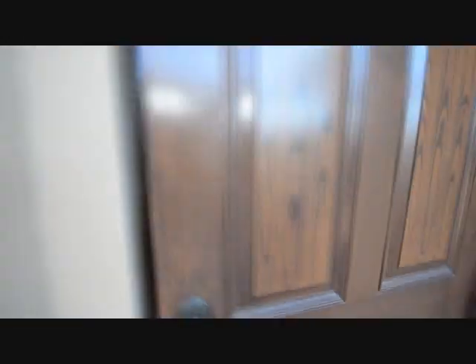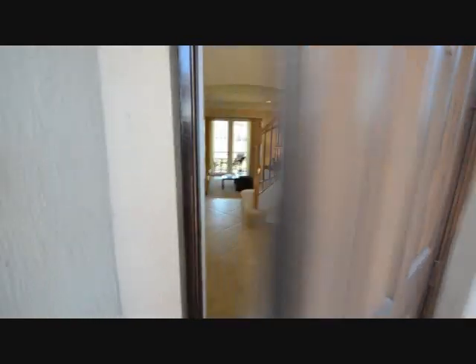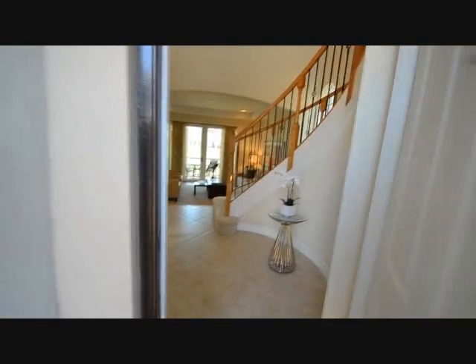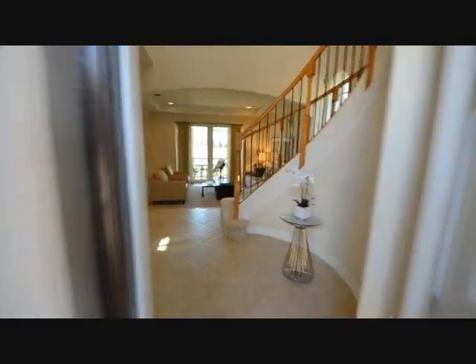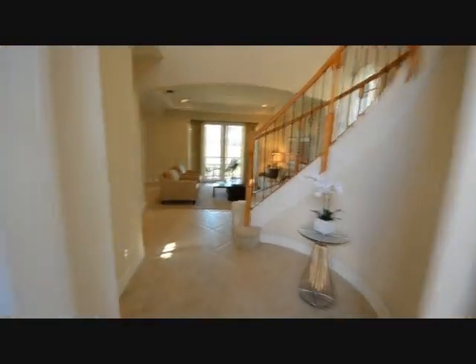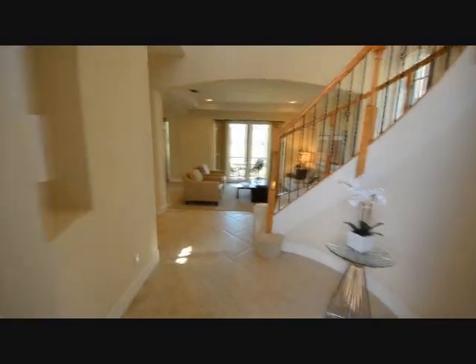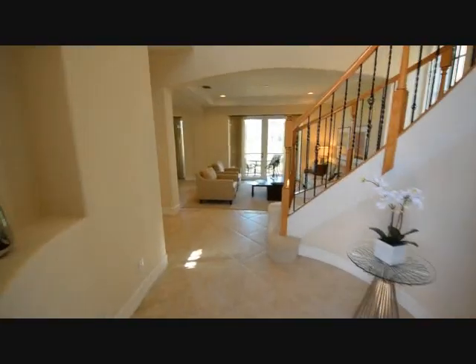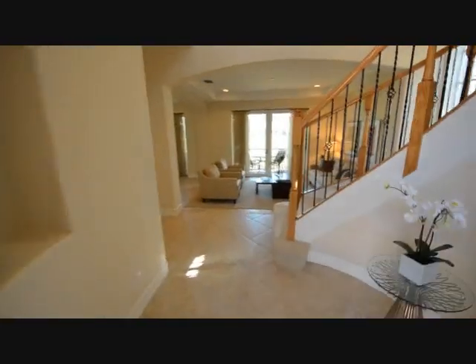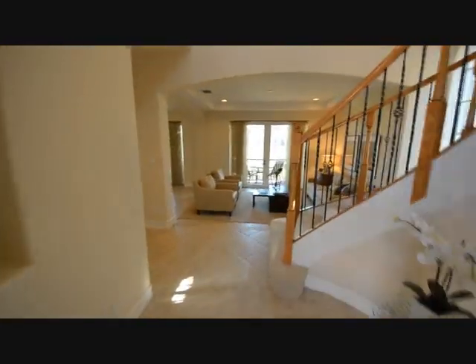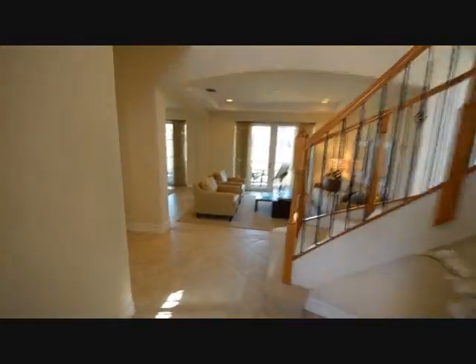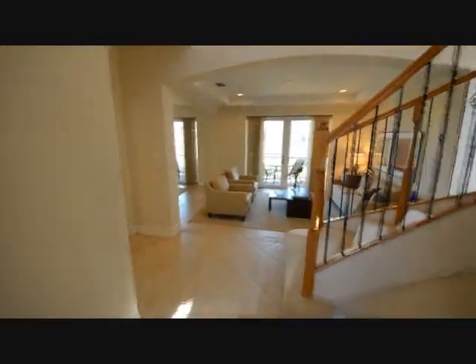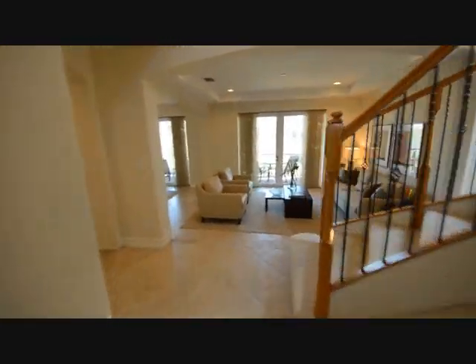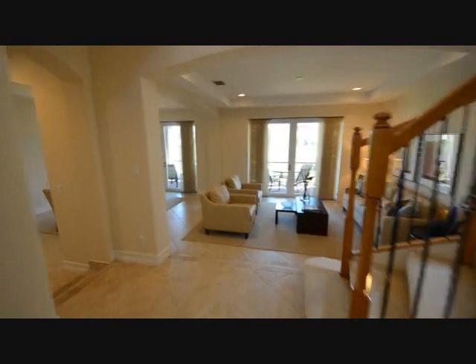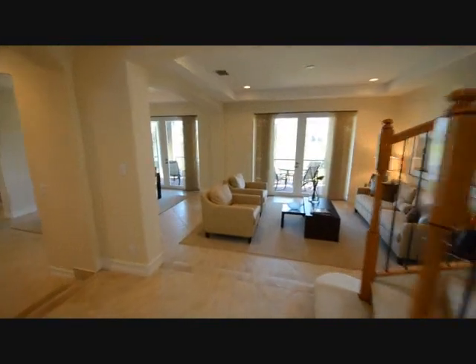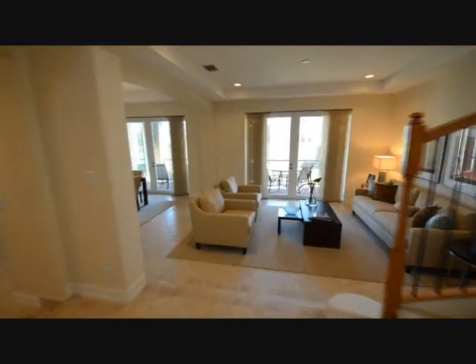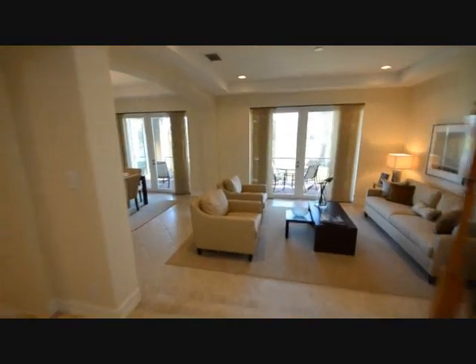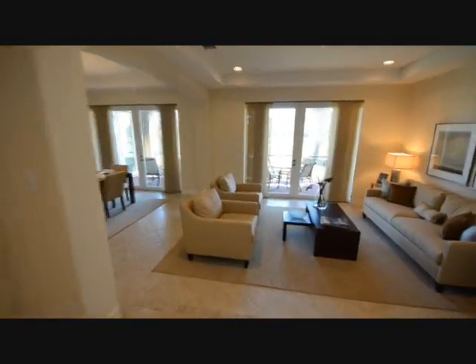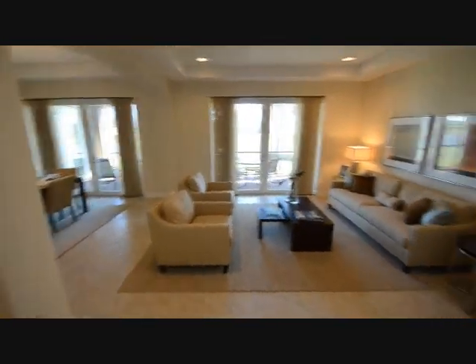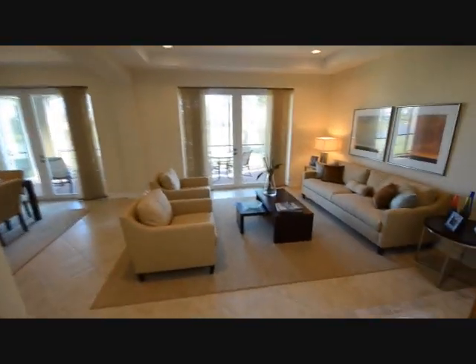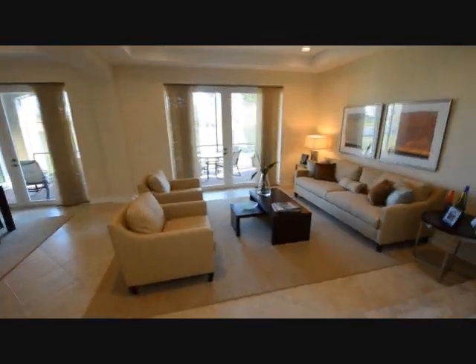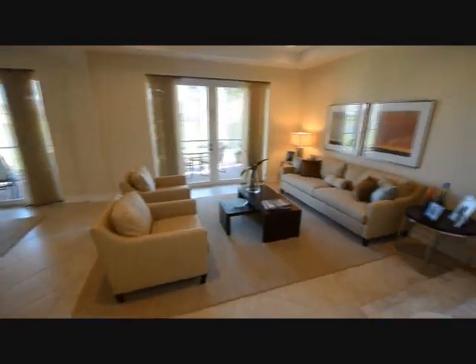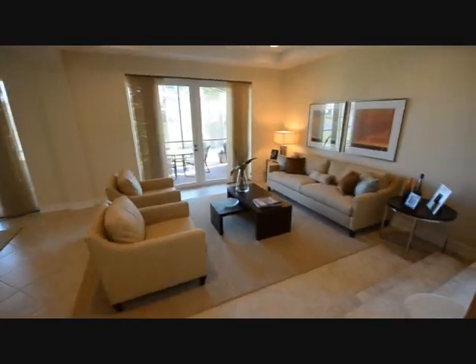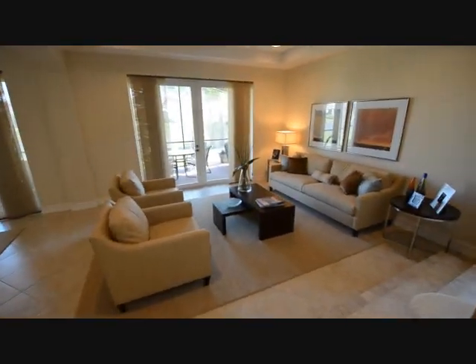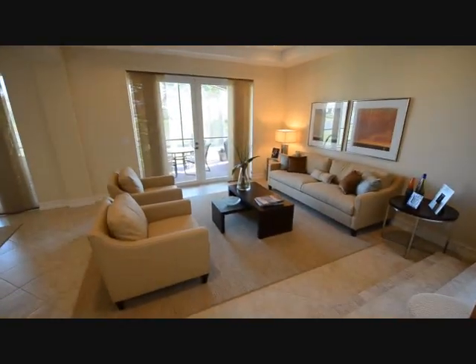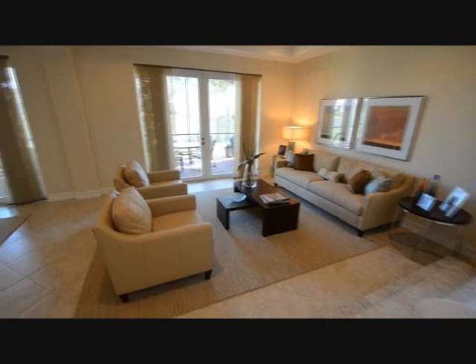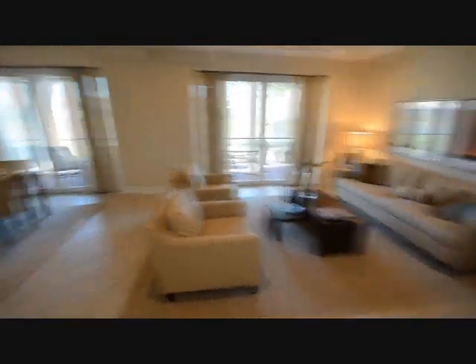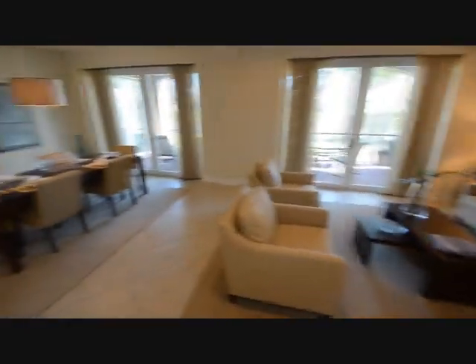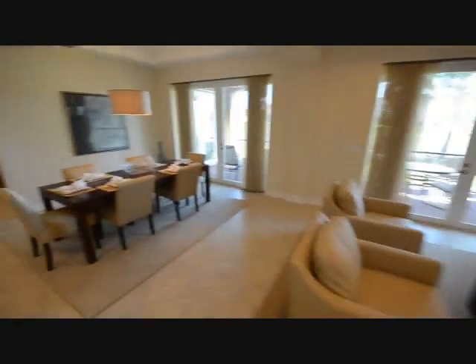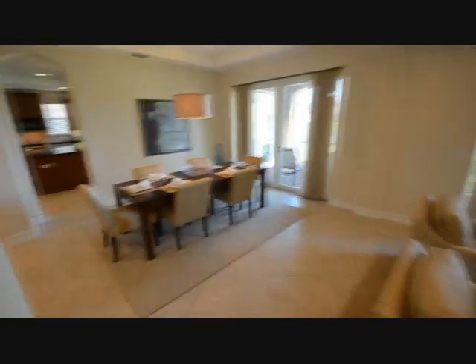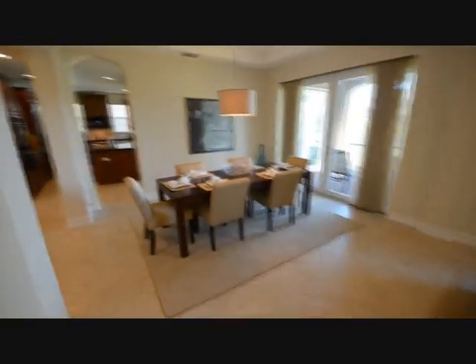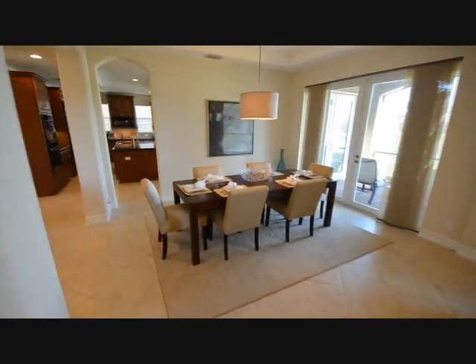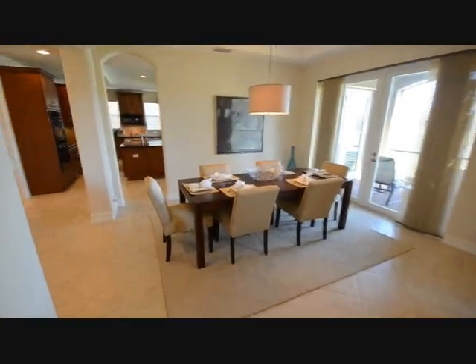As we walk through the front door, you'll notice a spiral staircase which leads to the second story. We're walking now directly into our formal living area, which features tray ceilings as well as recessed lighting, and a door that leads to the back patio, which we'll see in a moment.